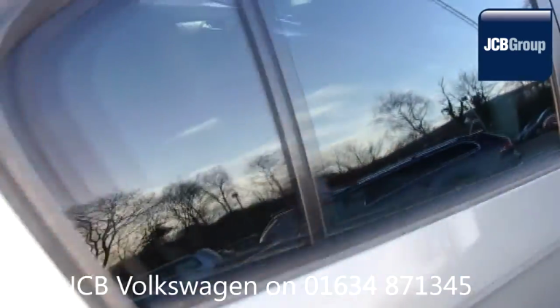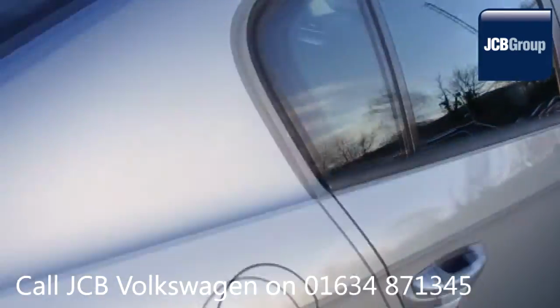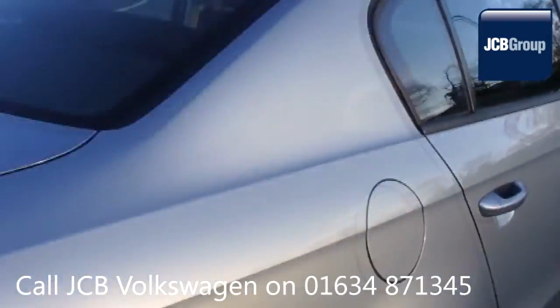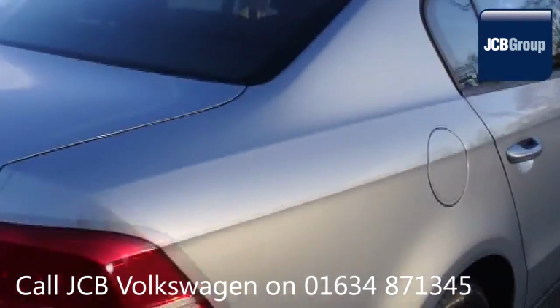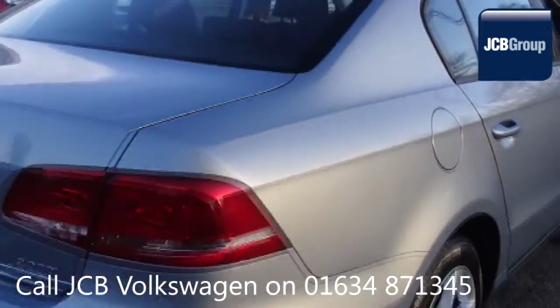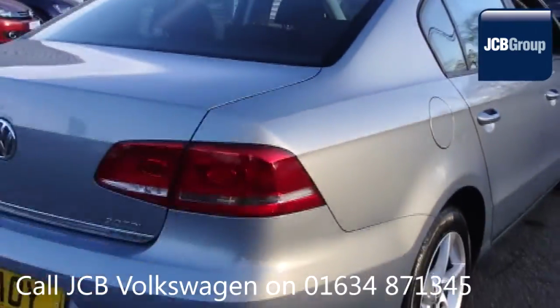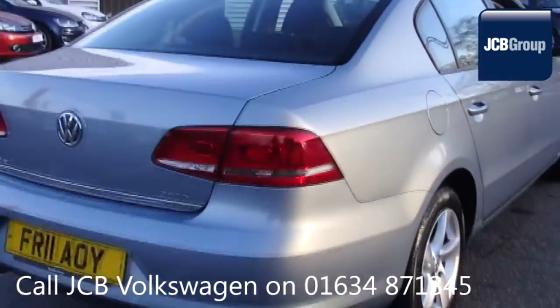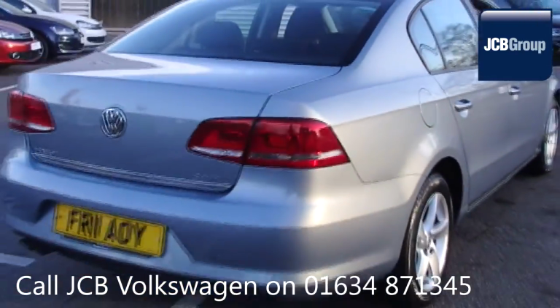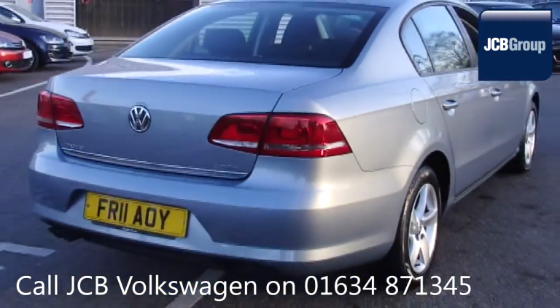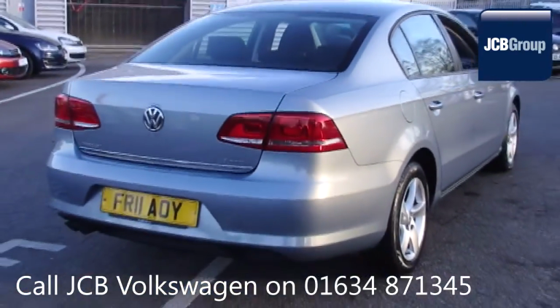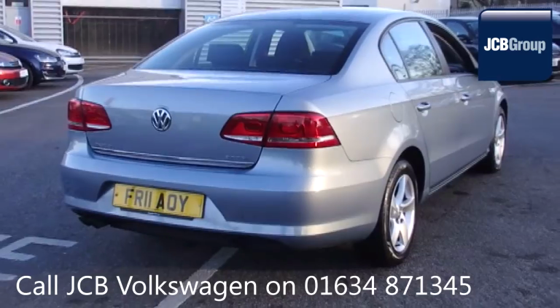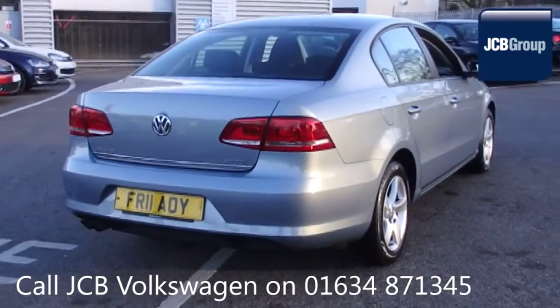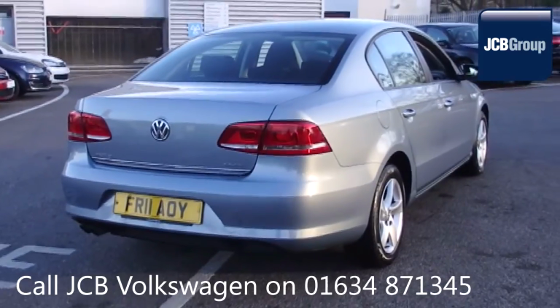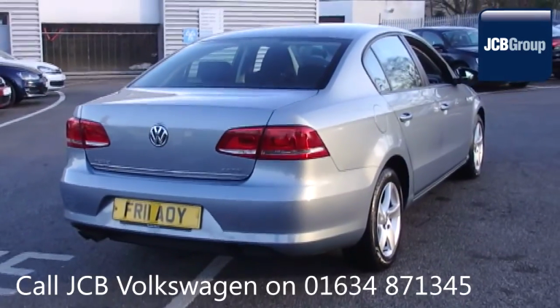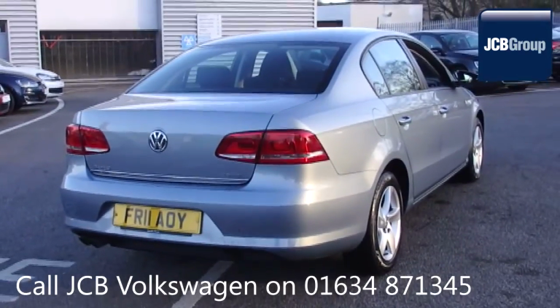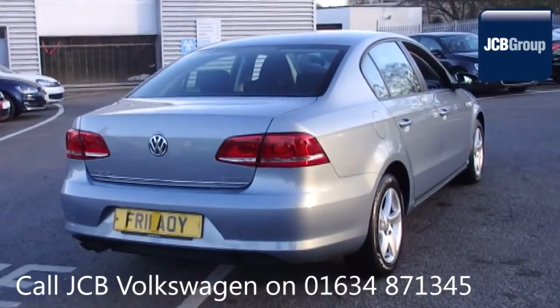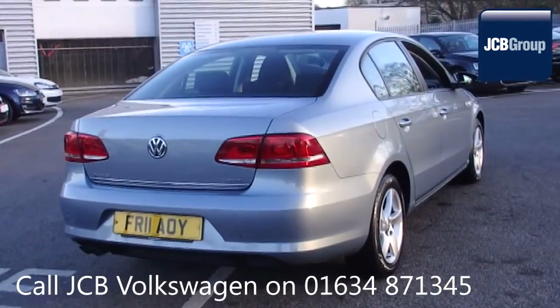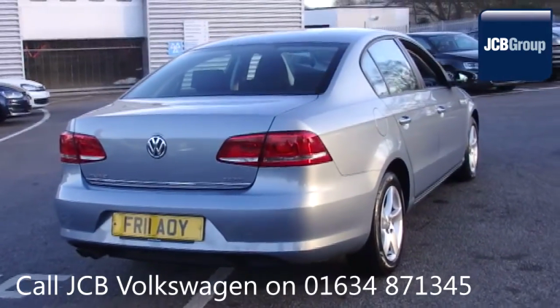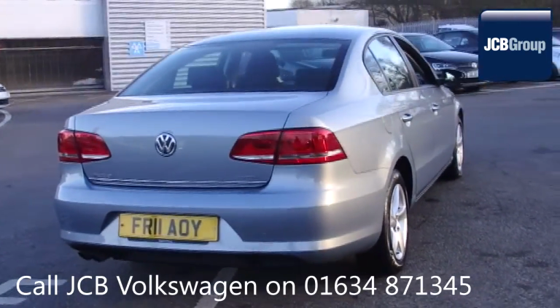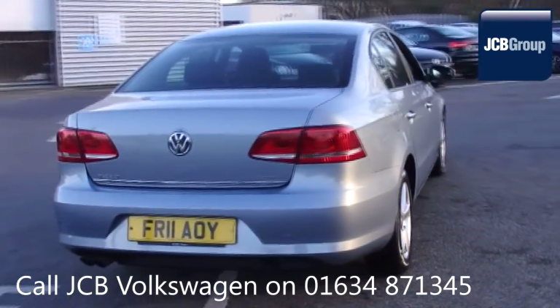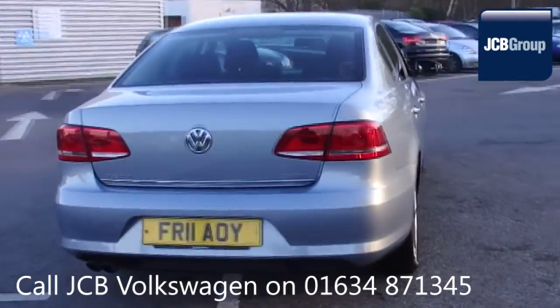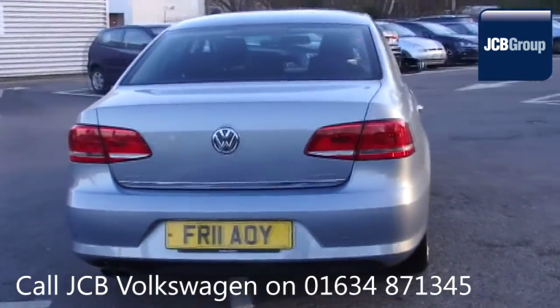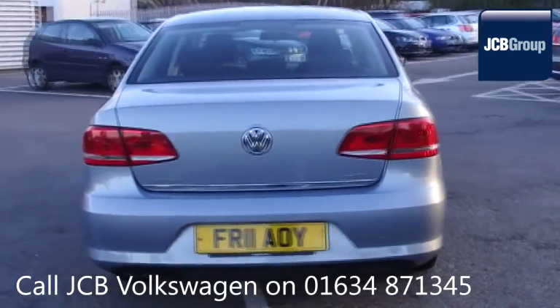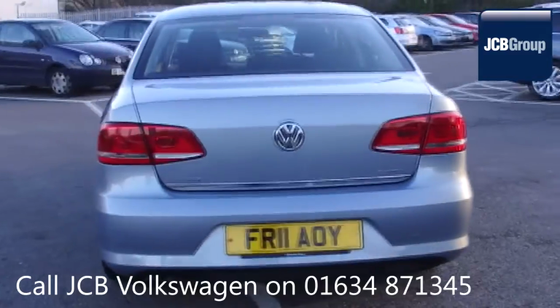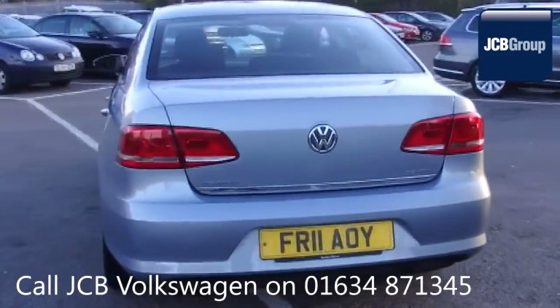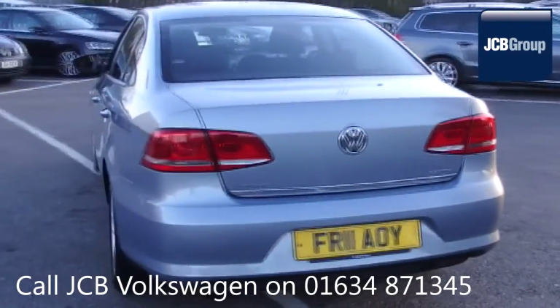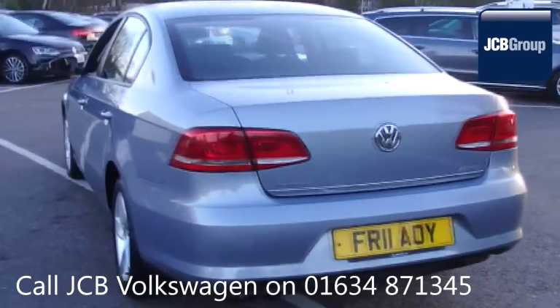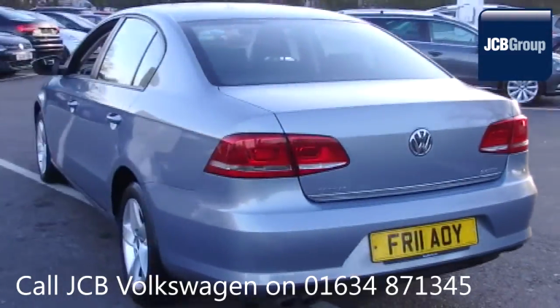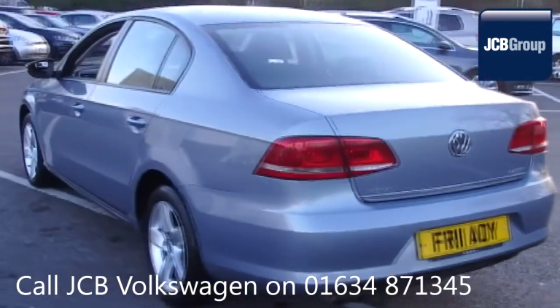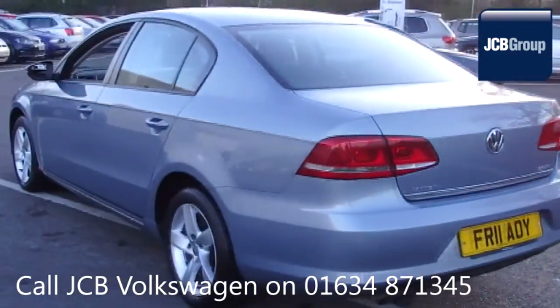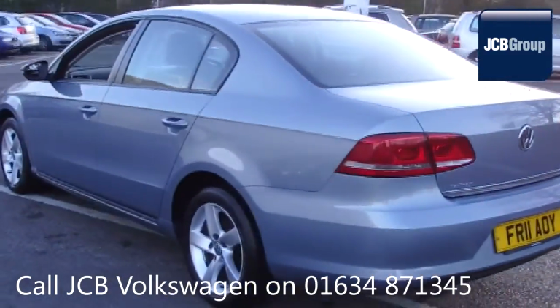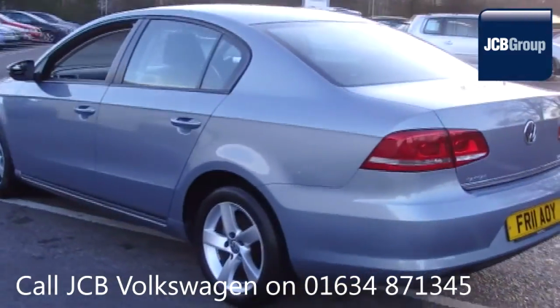142 checks are made before it becomes a Das WeltAuto Used Car. Any faults identified are fixed using Volkswagen Genuine Parts. Only then can it be part of the approved used car program.